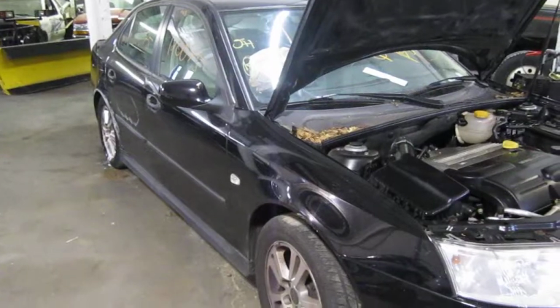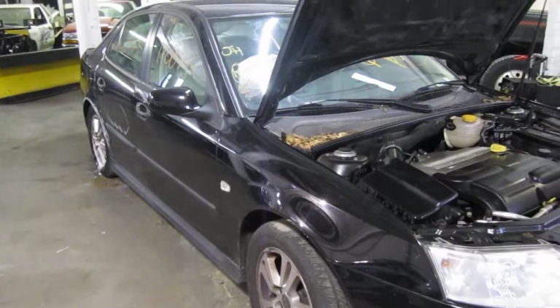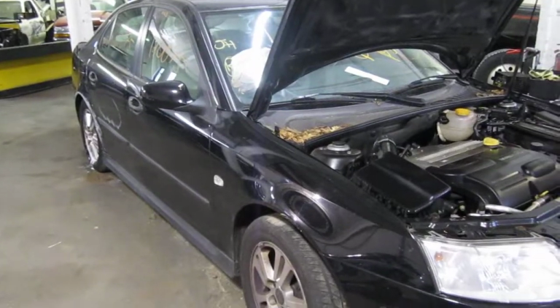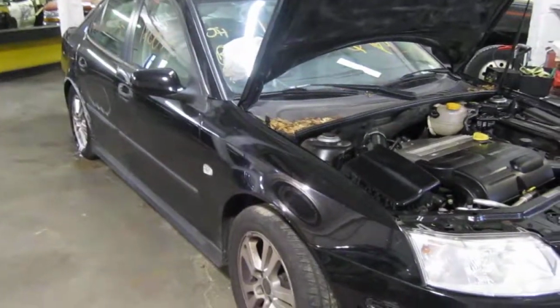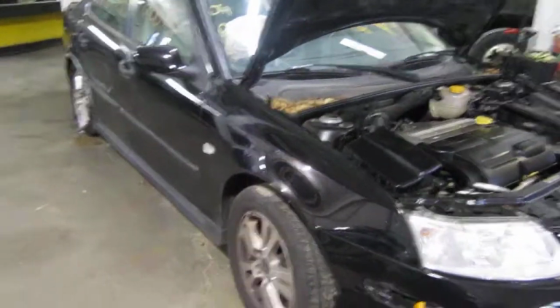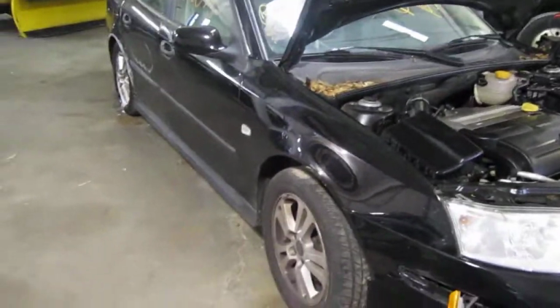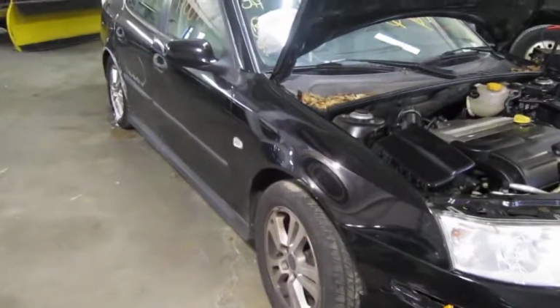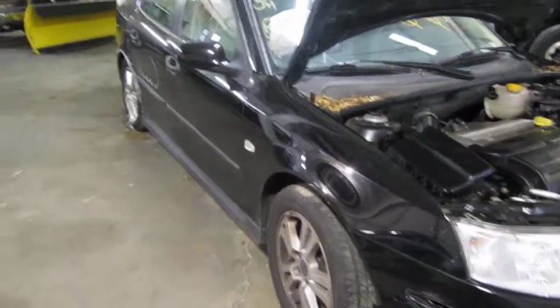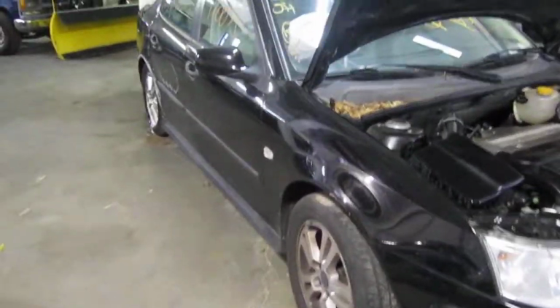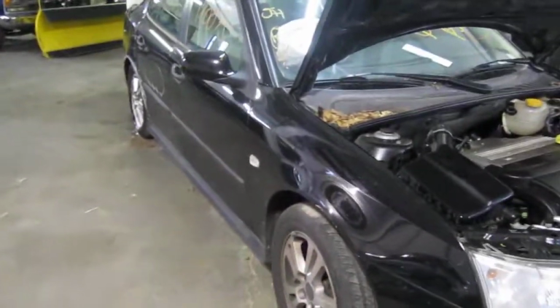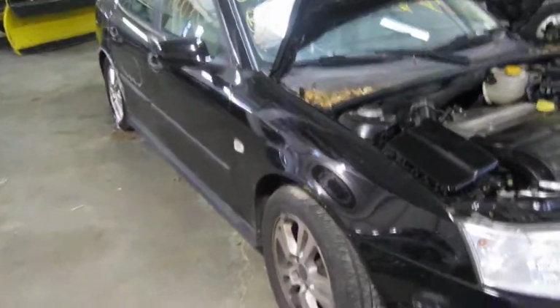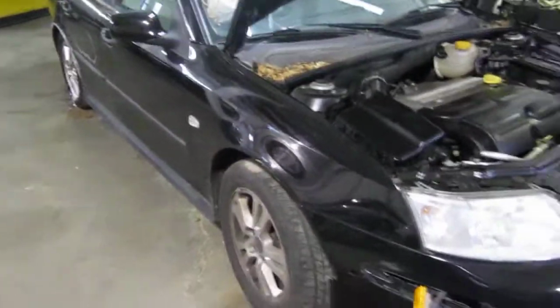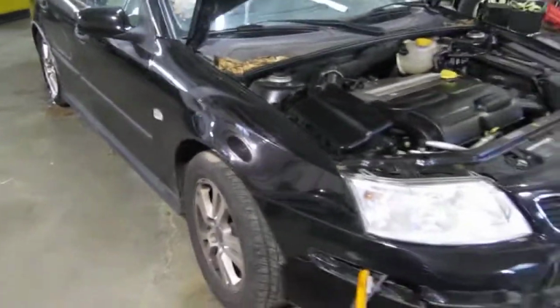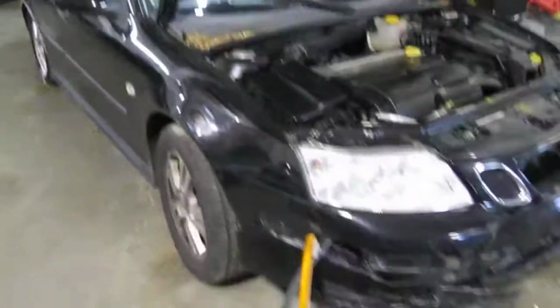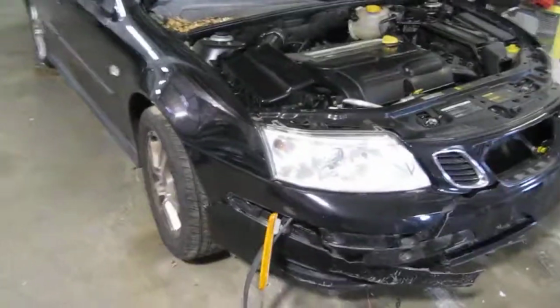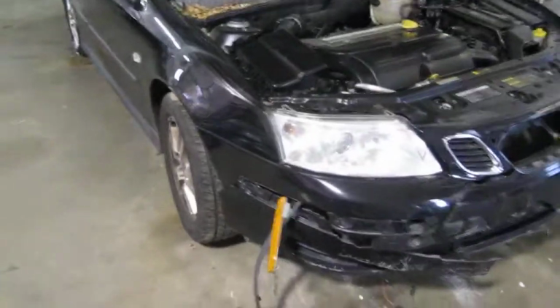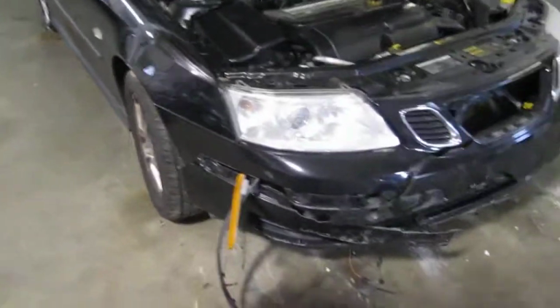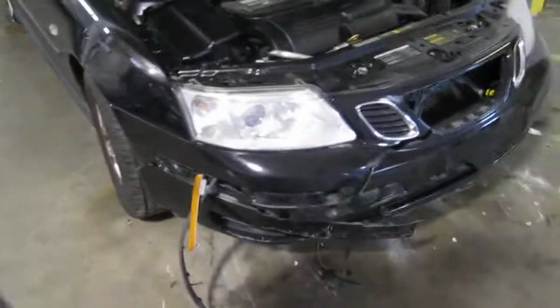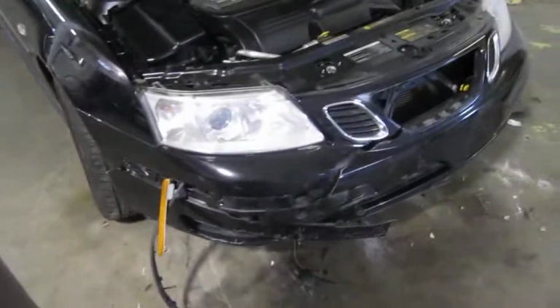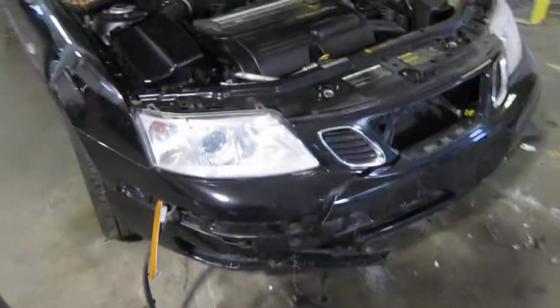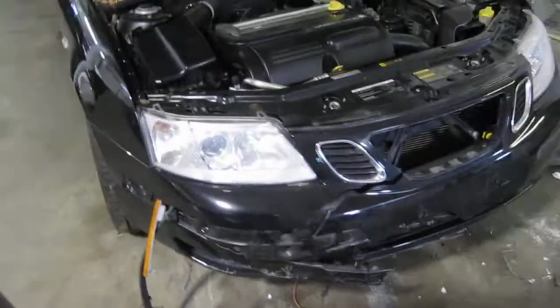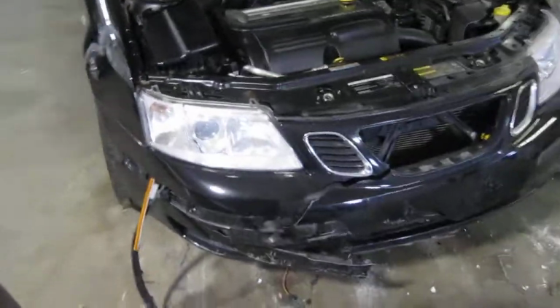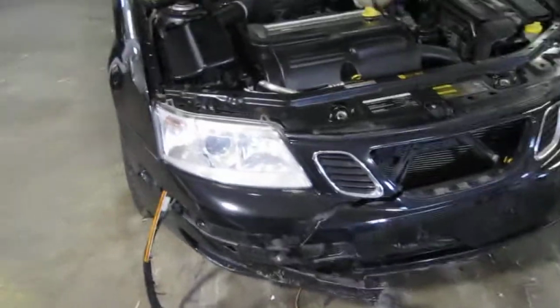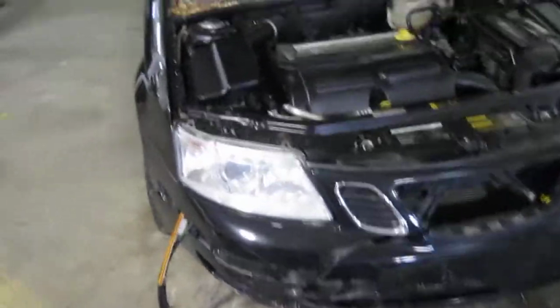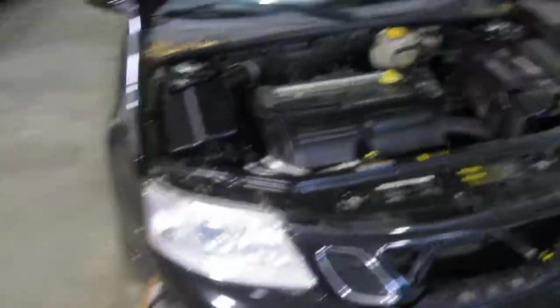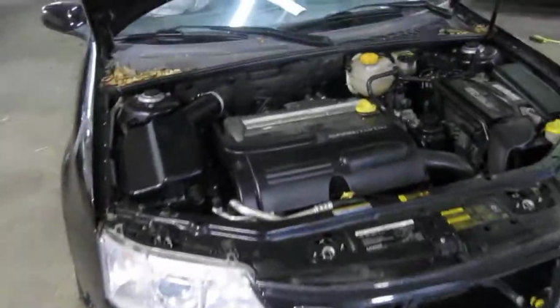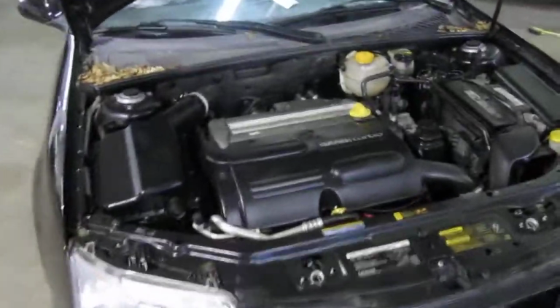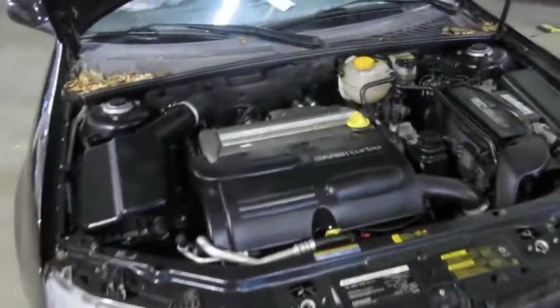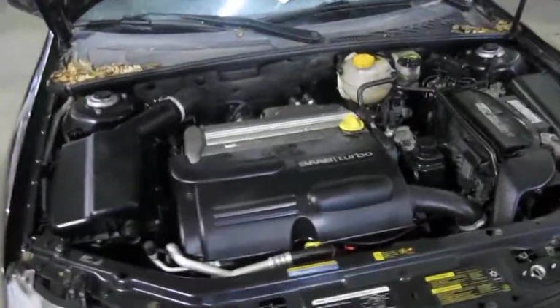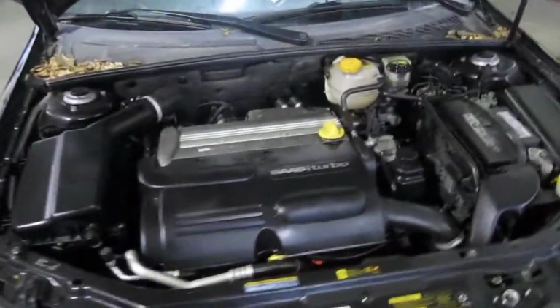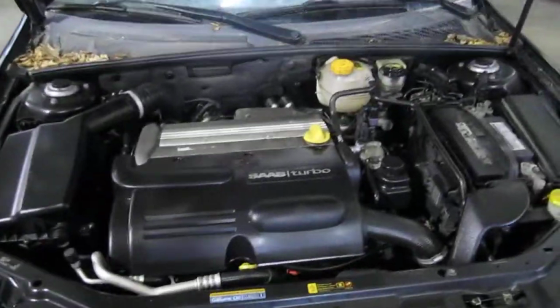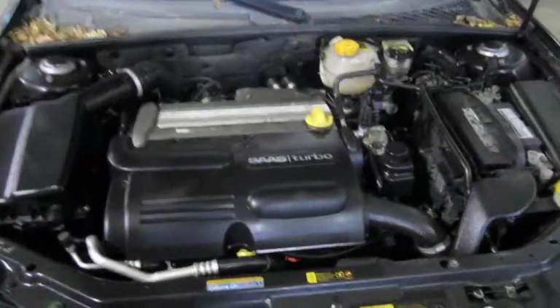Hello and welcome to Tom's Foreign Auto Parts video portion of our inventory. Here we have a 2005 Saab 93.